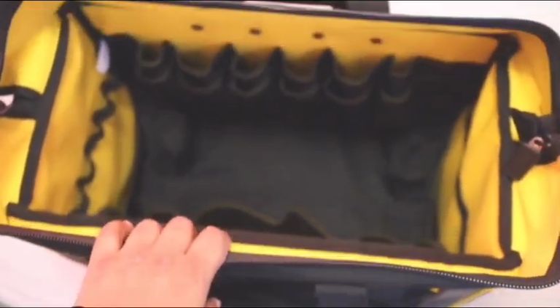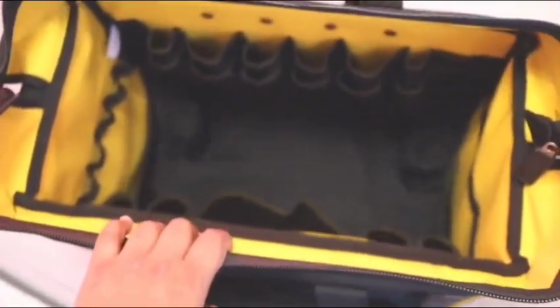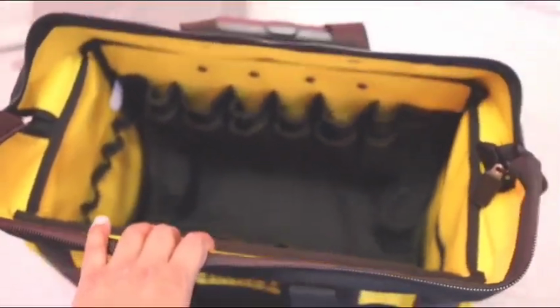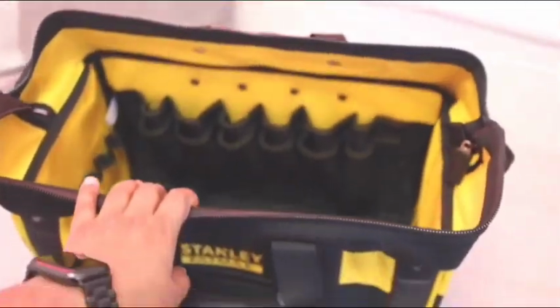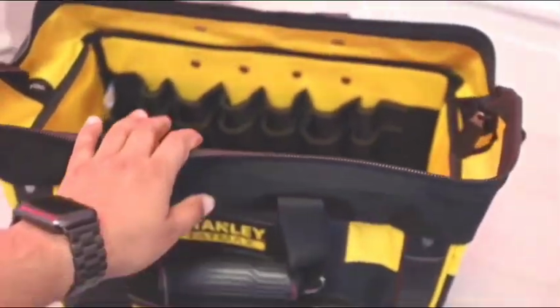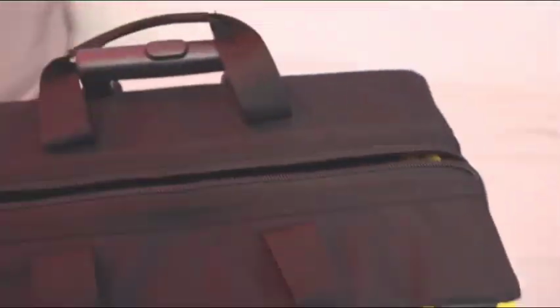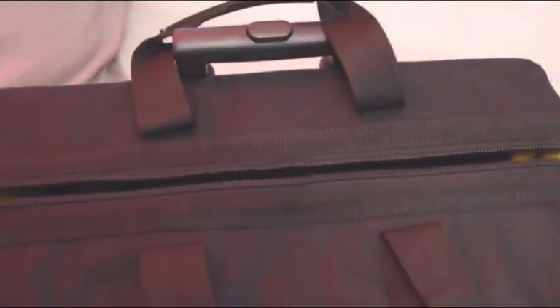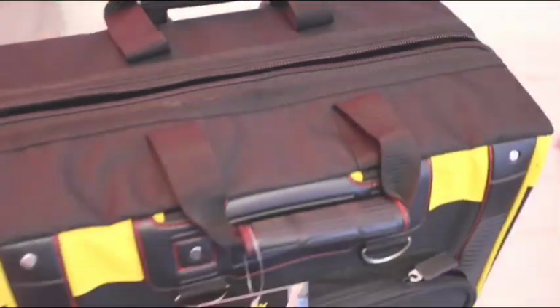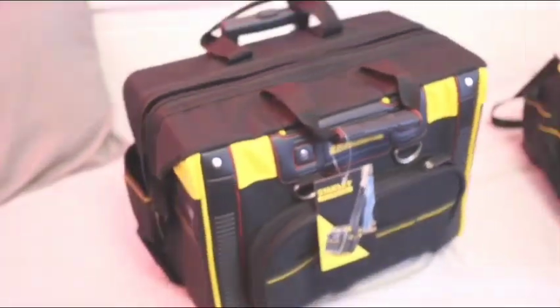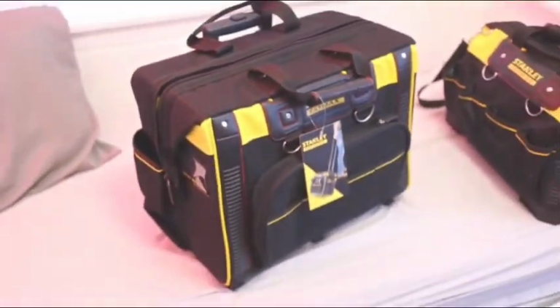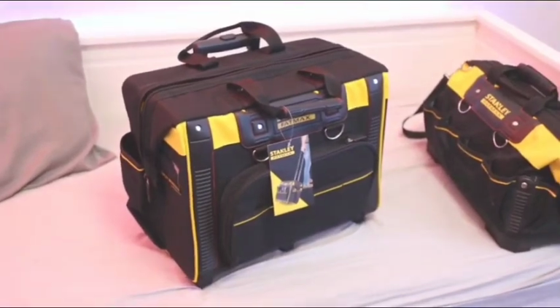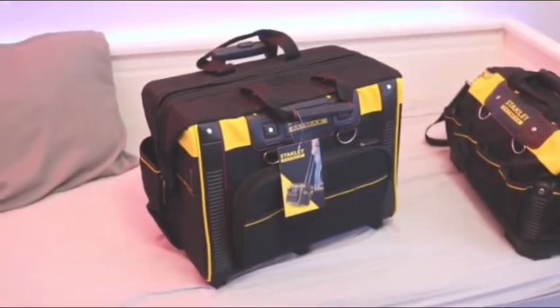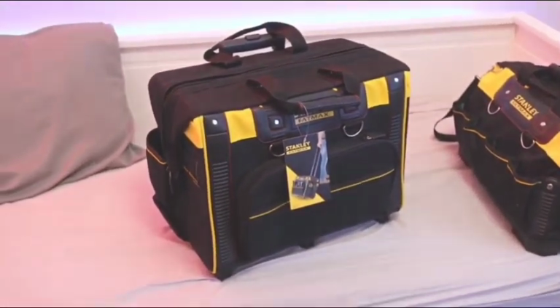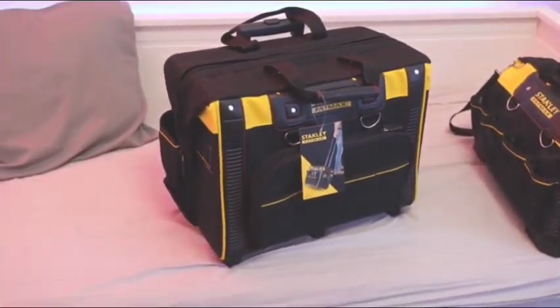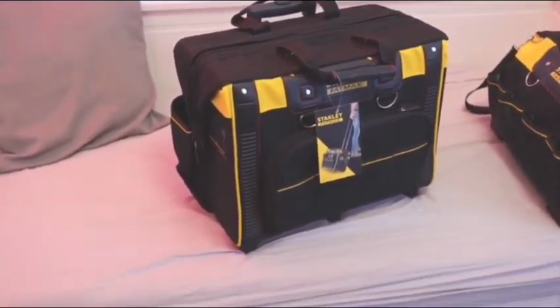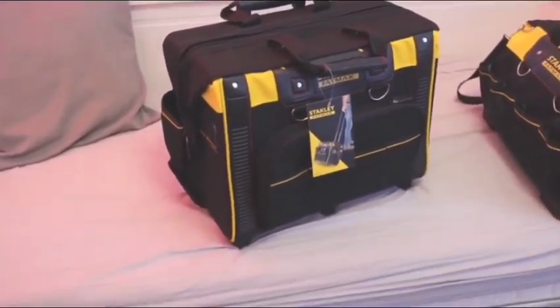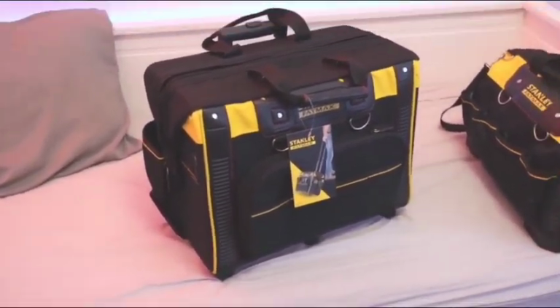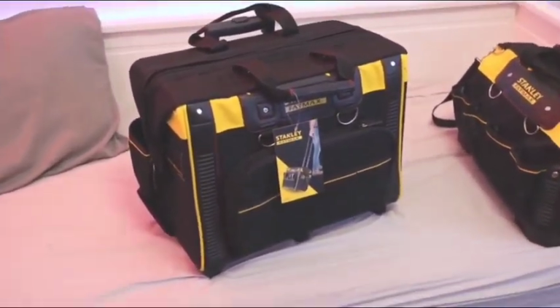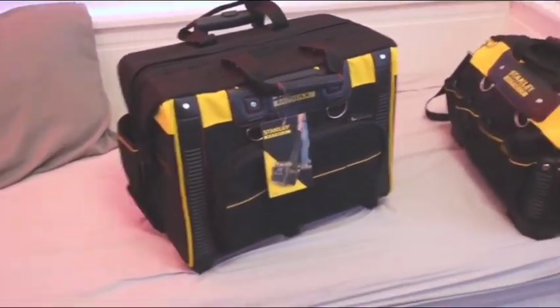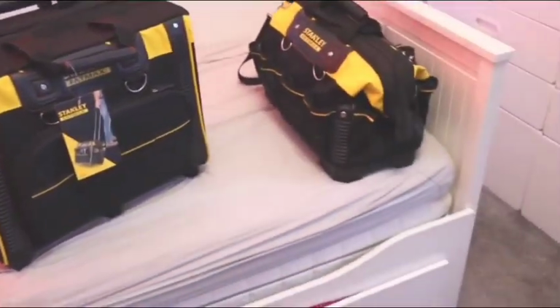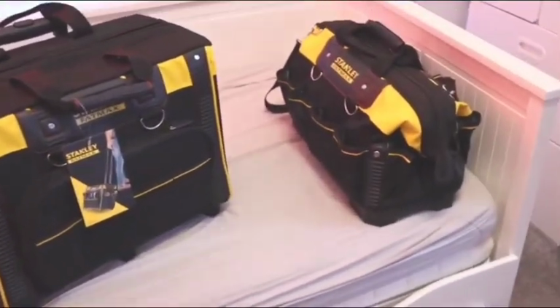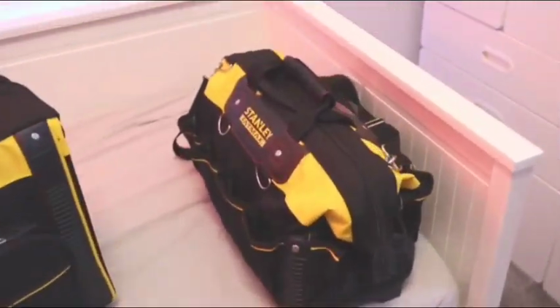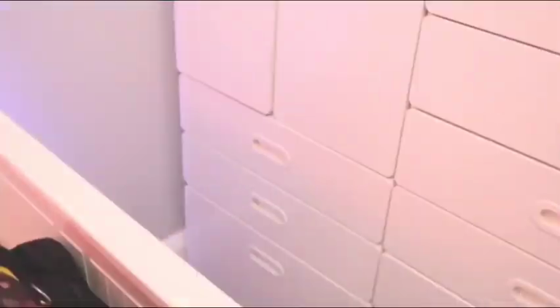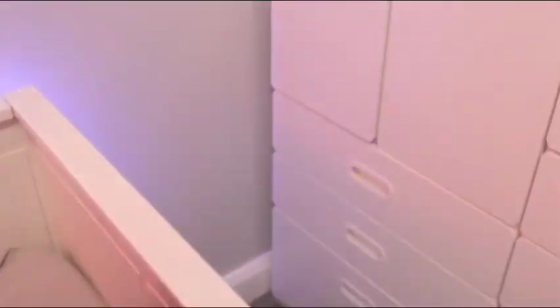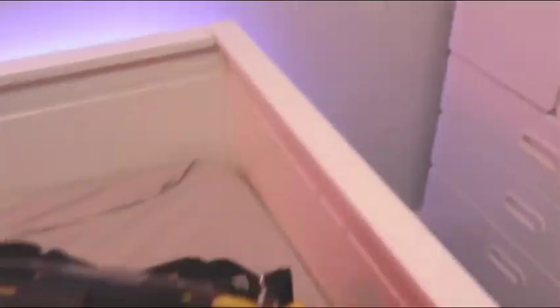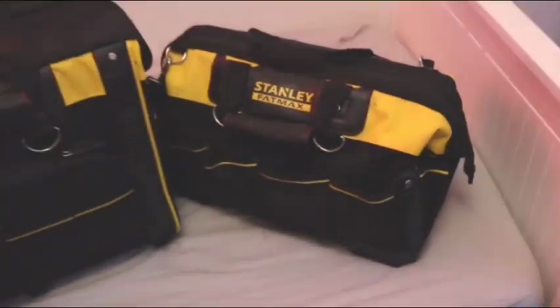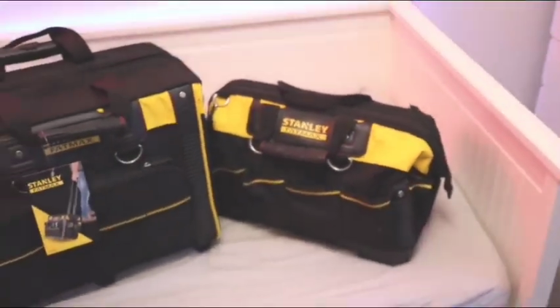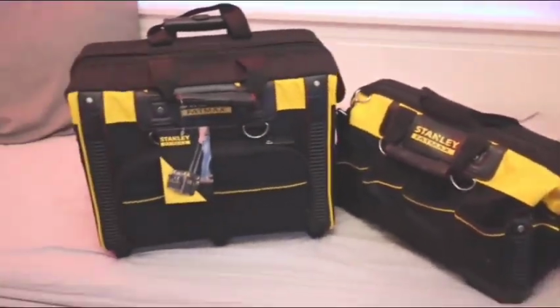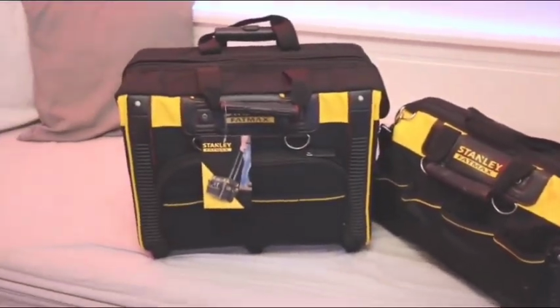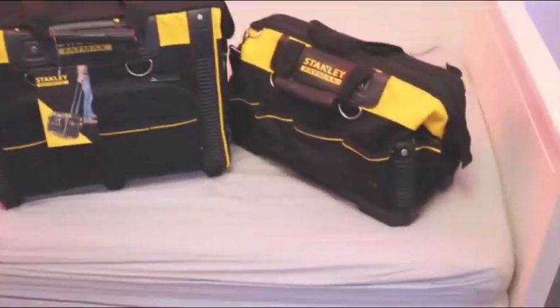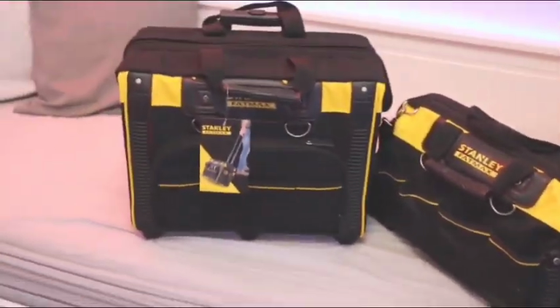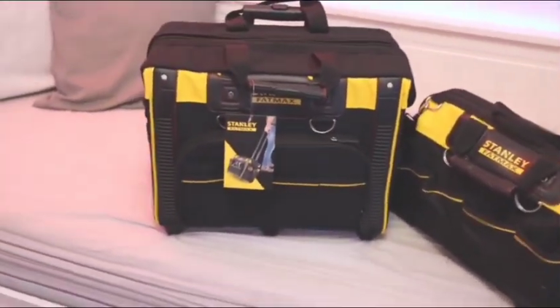So nice and simple this bag. I think it's just the right size for me. The other bag was huge — the other bag might be perfect for other people, but I like this bag. This bag was actually about fine, I just couldn't fit every single one of my tools in there. But this seems to be a bit bigger.